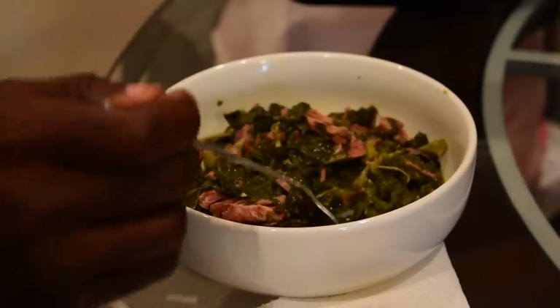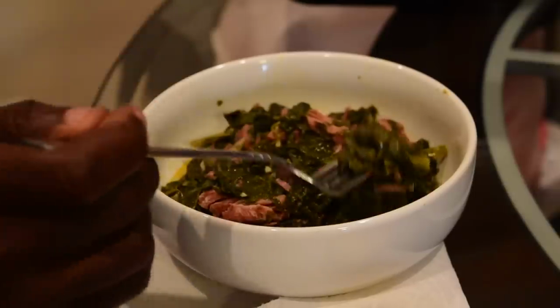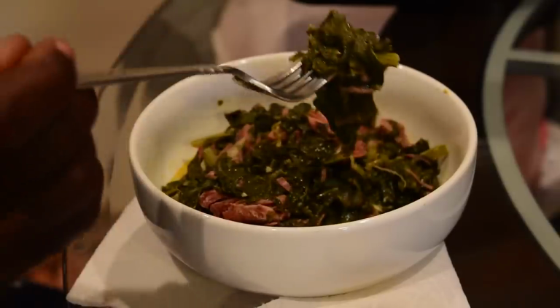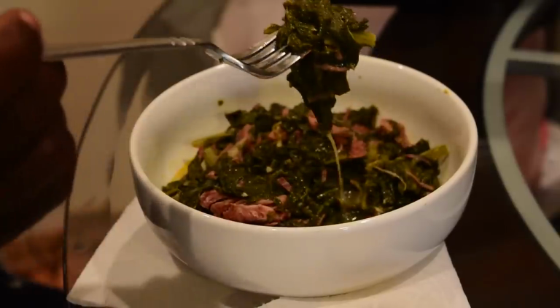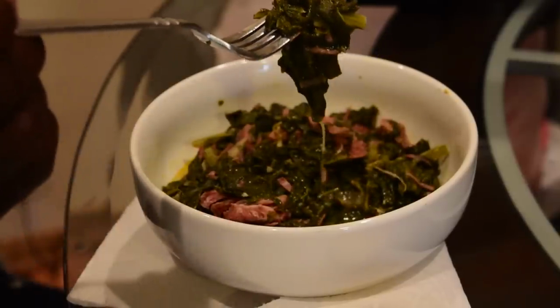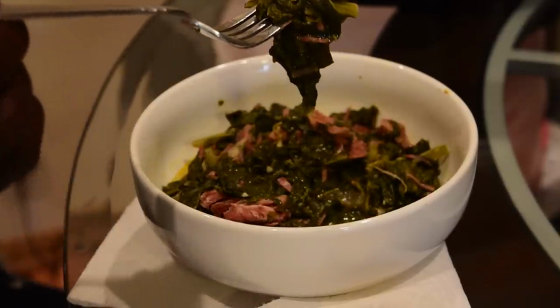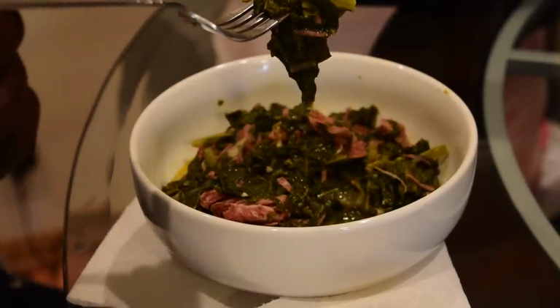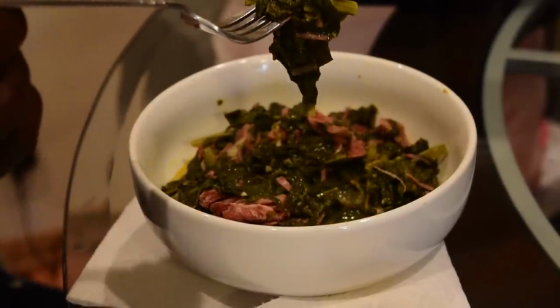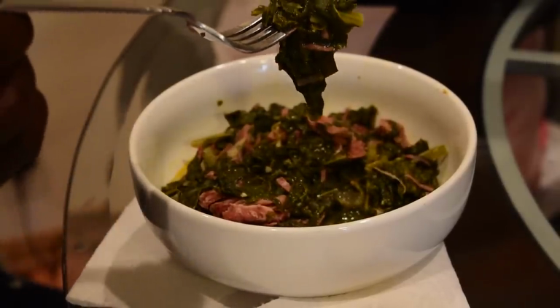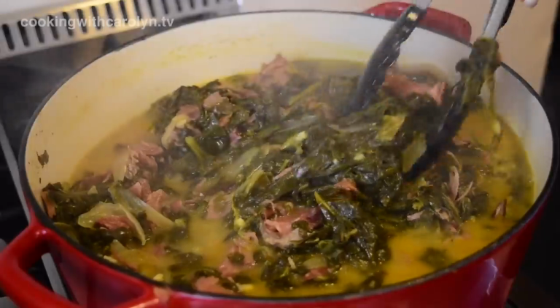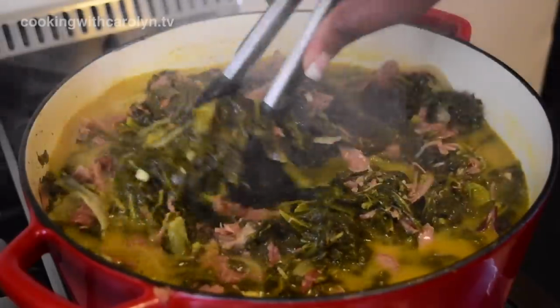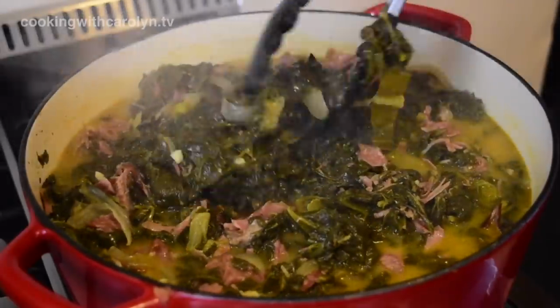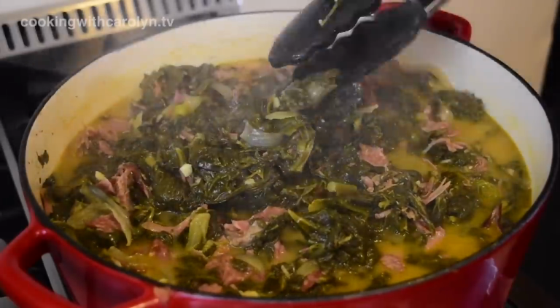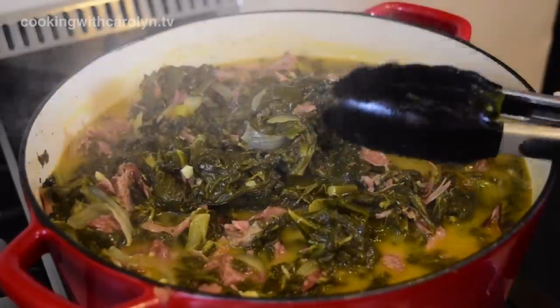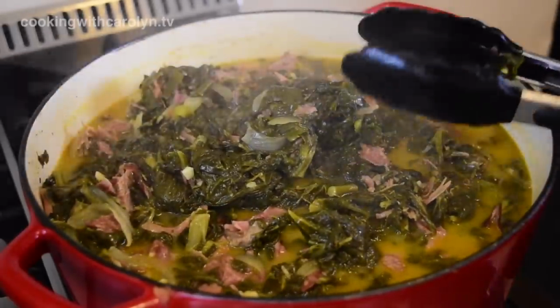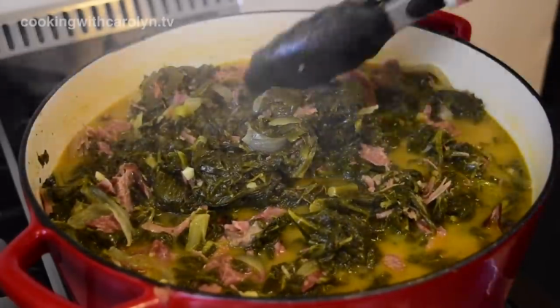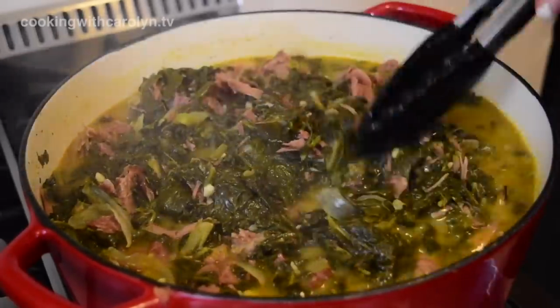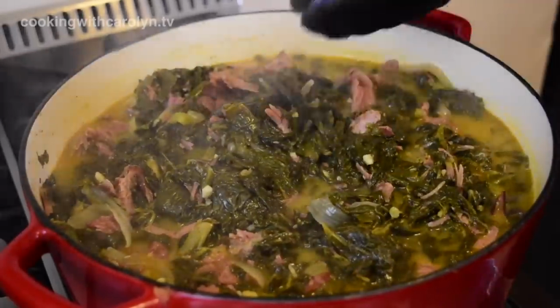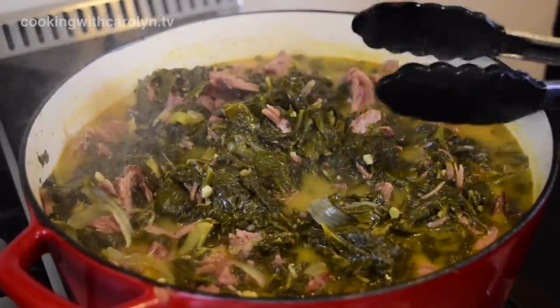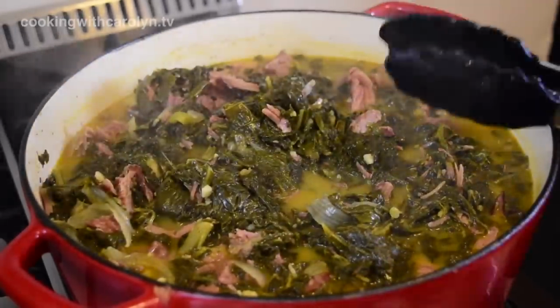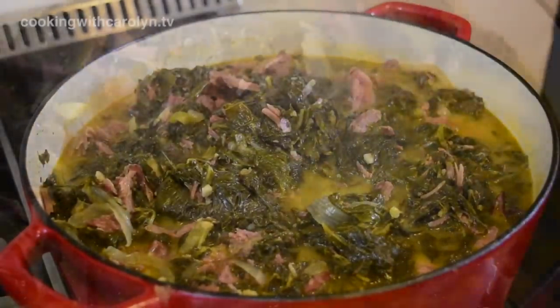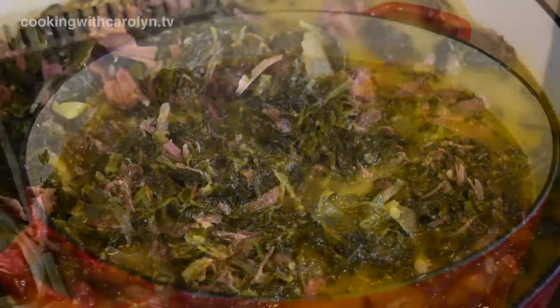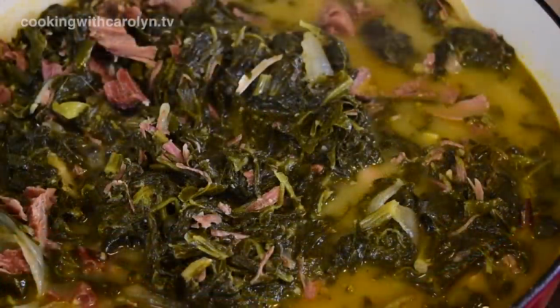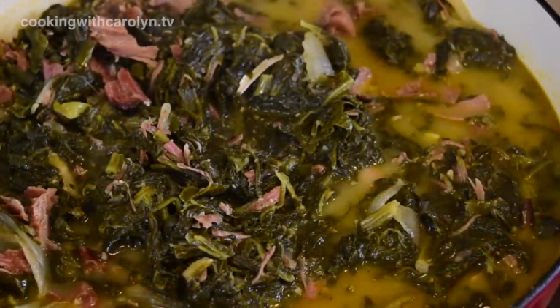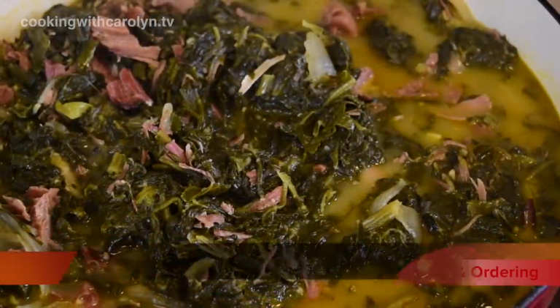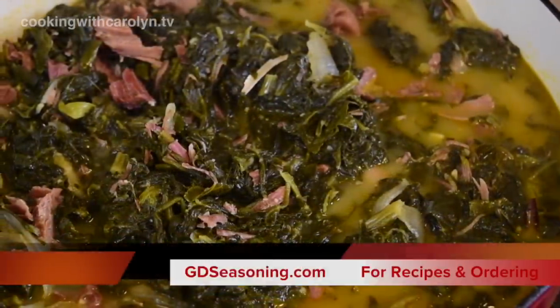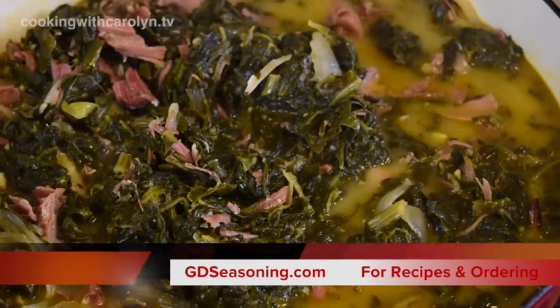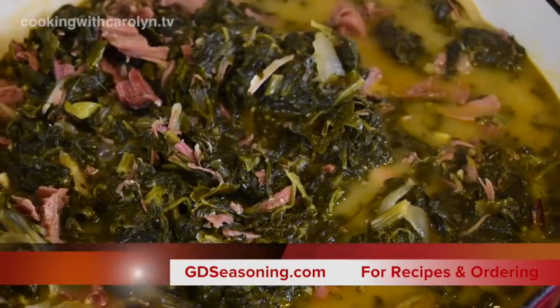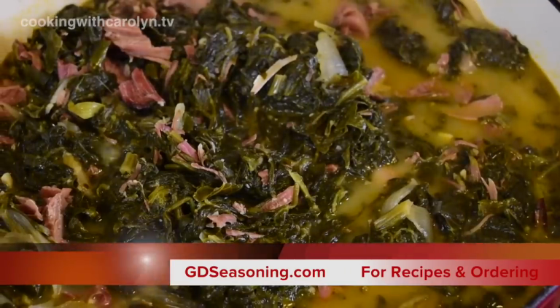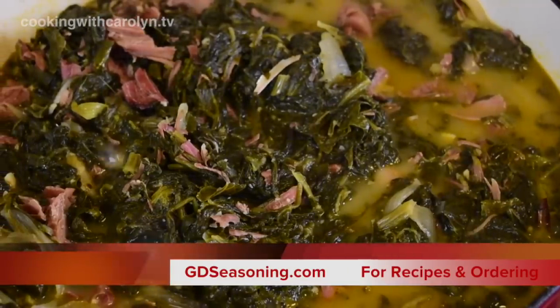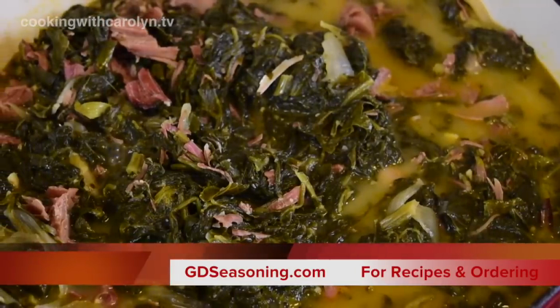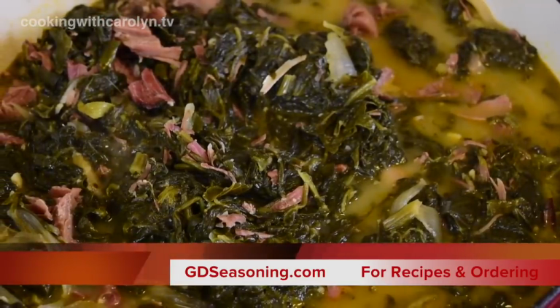Somebody's always hovering wanting to get their fork in — you see that! Thank you guys so much for joining me. I appreciate it when you come cook with me and hang out. Don't forget this recipe and others can be found at gdseasoningdotcom, and I'll see you guys next time.